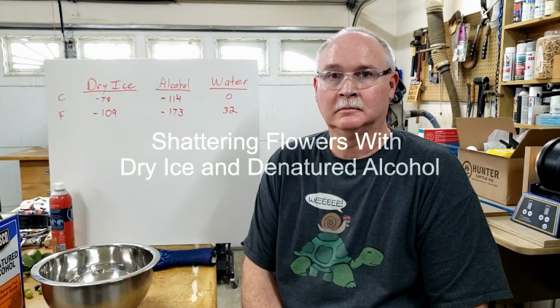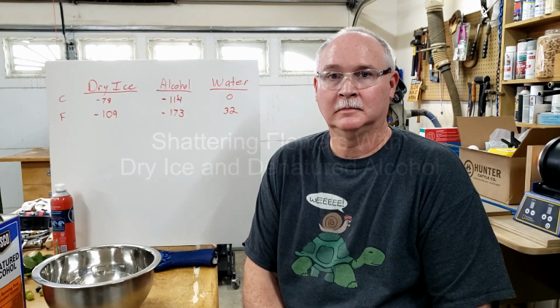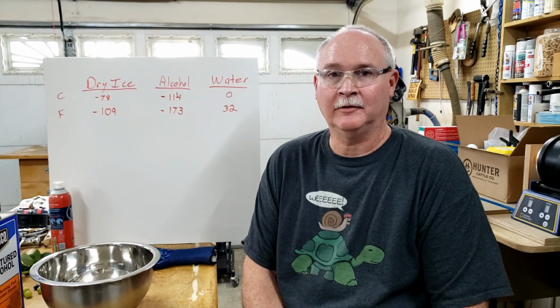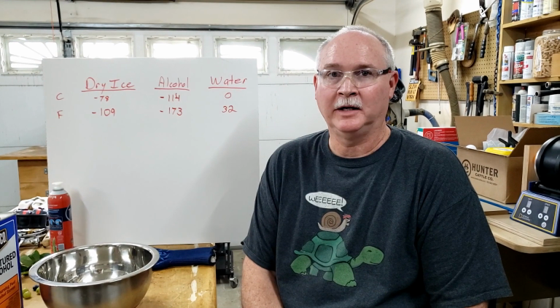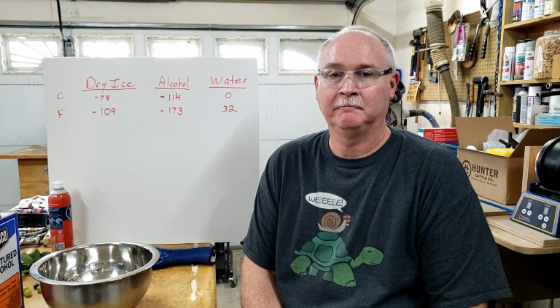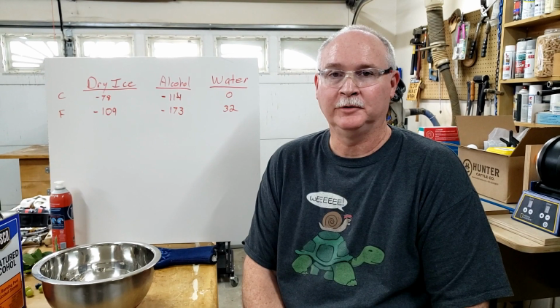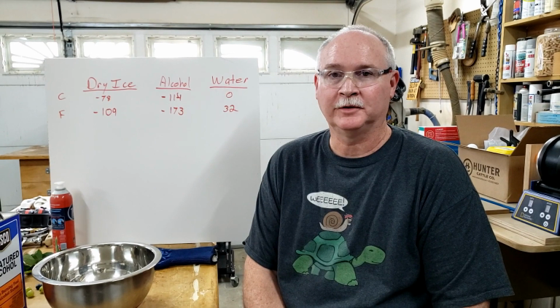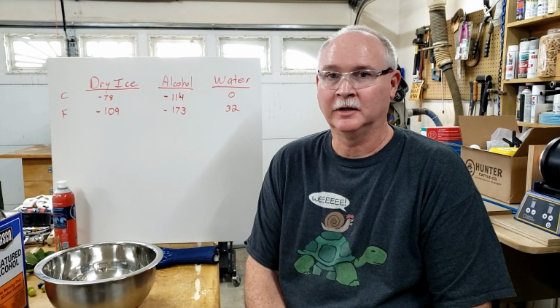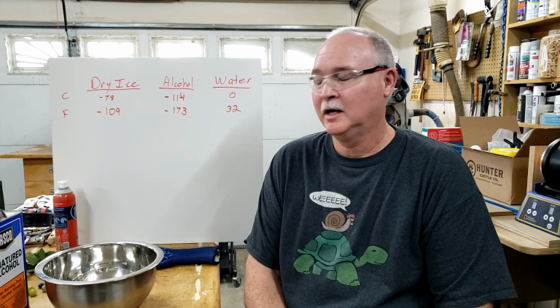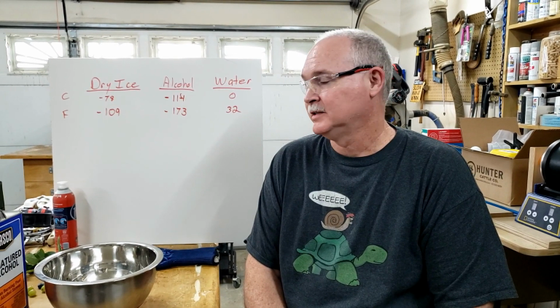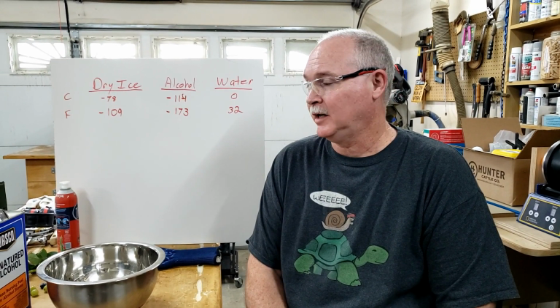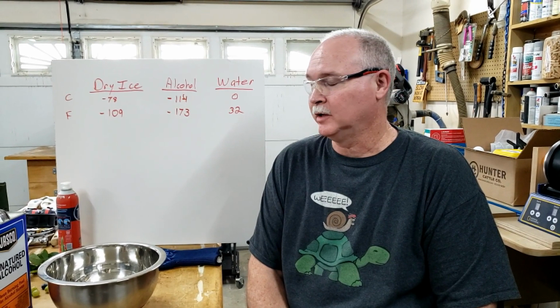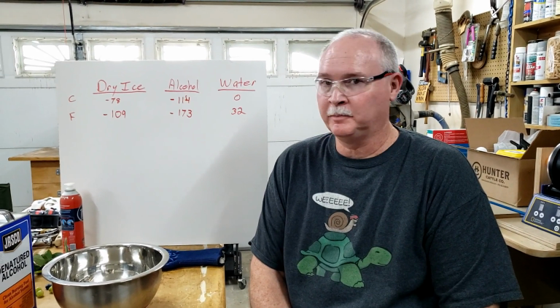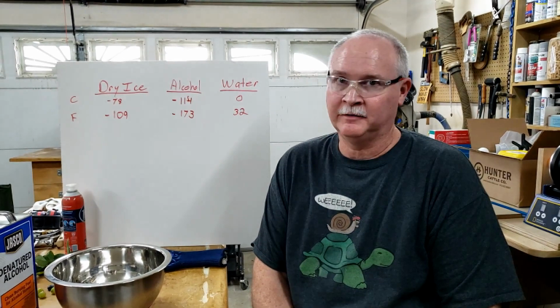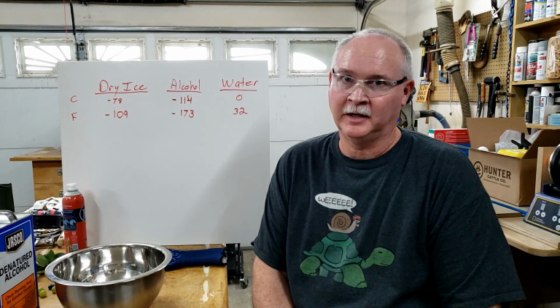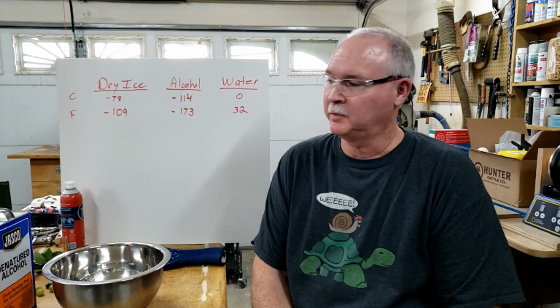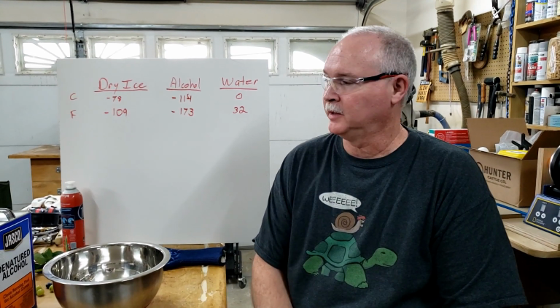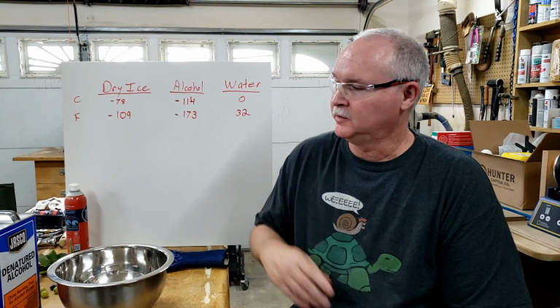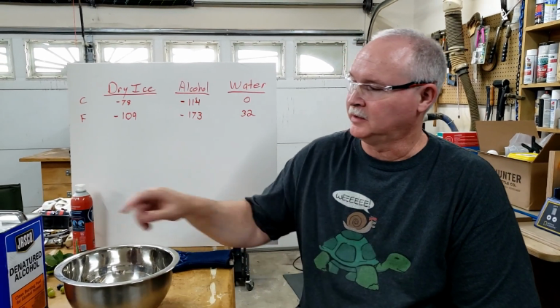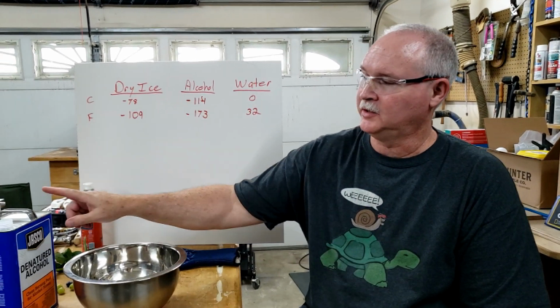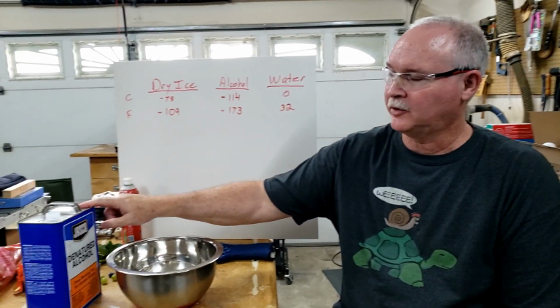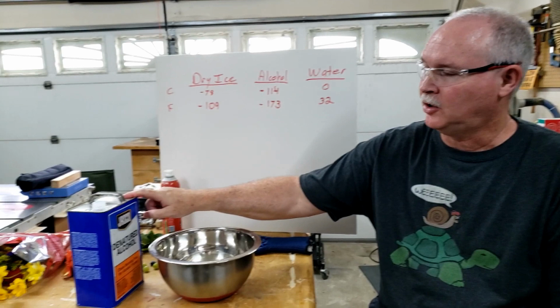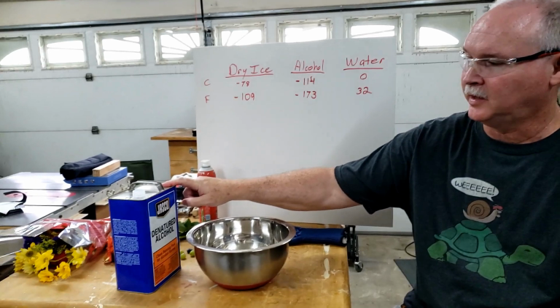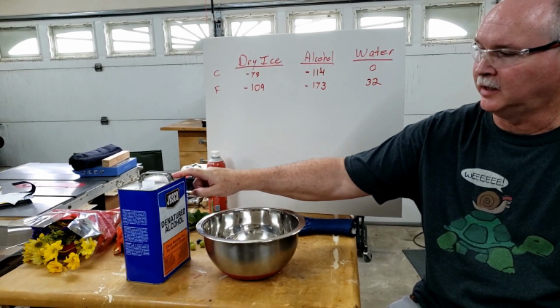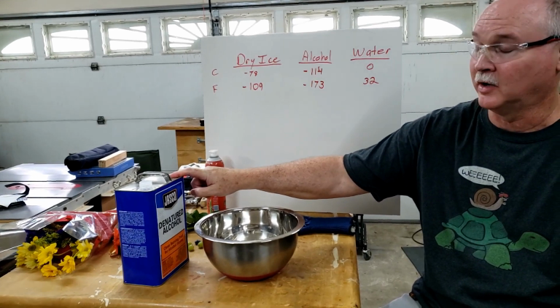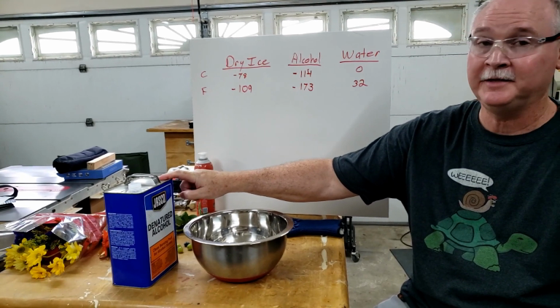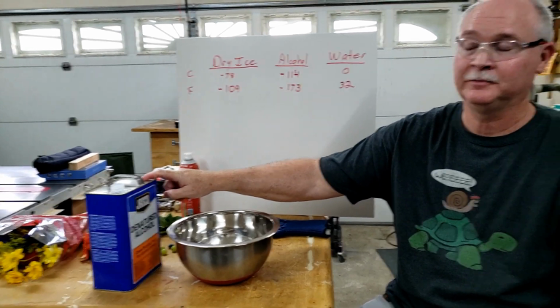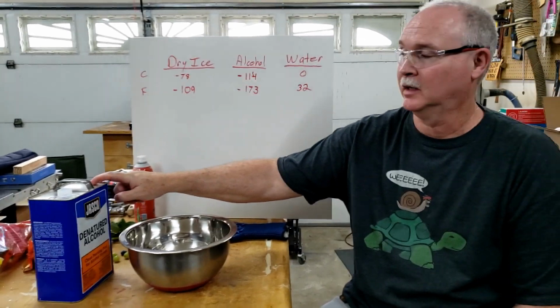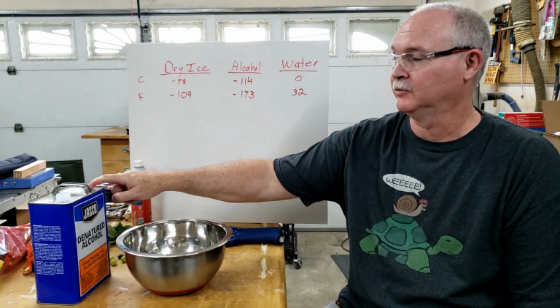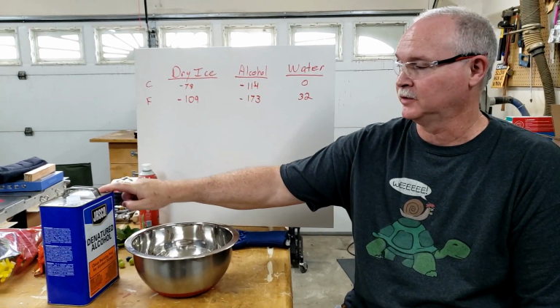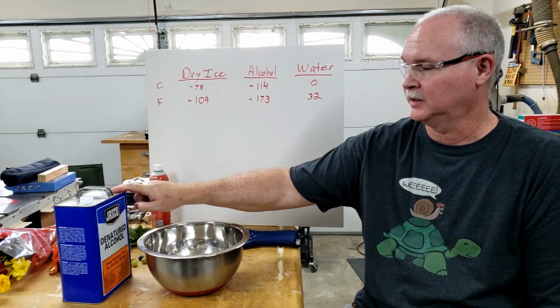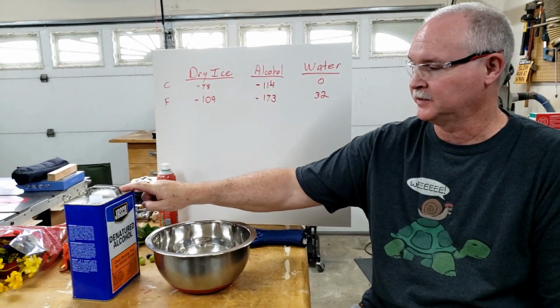Hey everybody, Lu just Lu here. Today we're going to do a bit of an experiment using denatured alcohol and dry ice — frozen carbon dioxide.